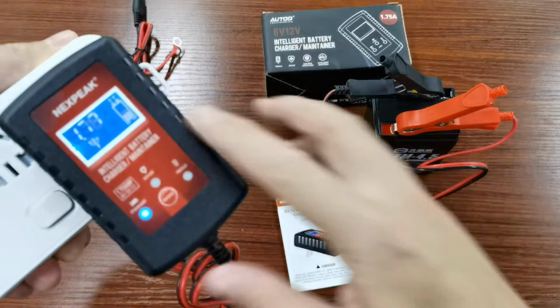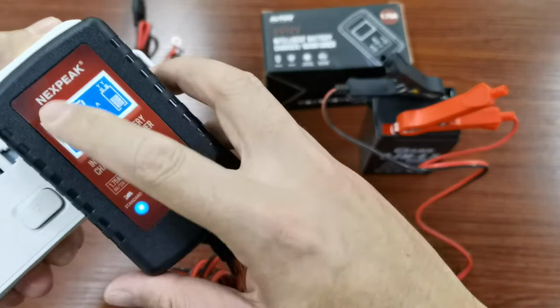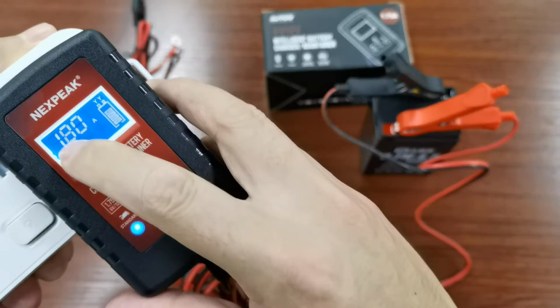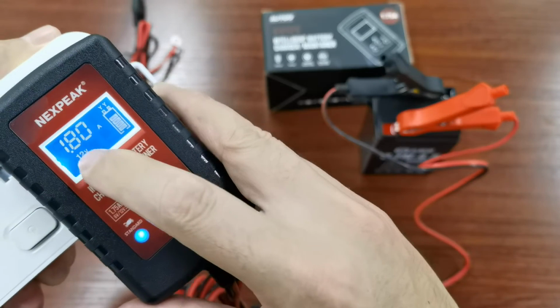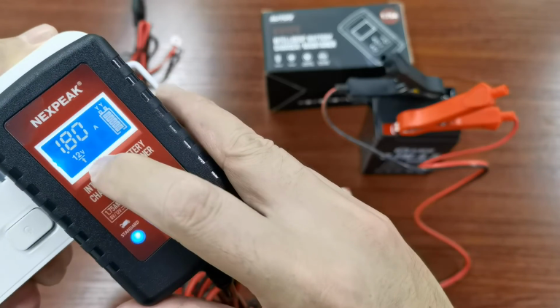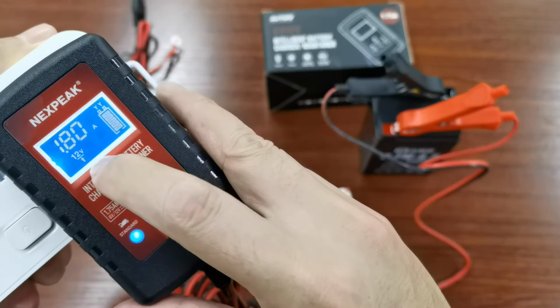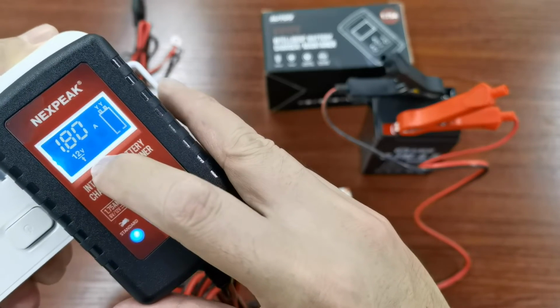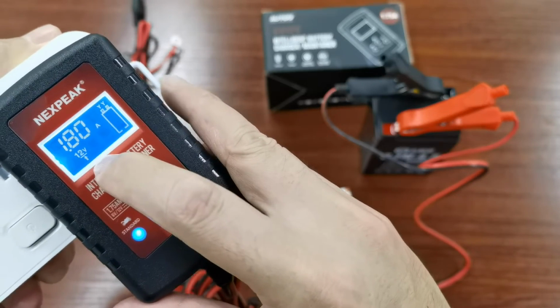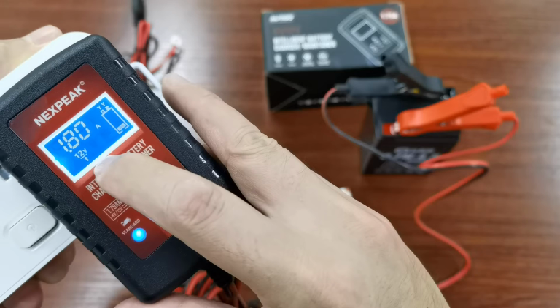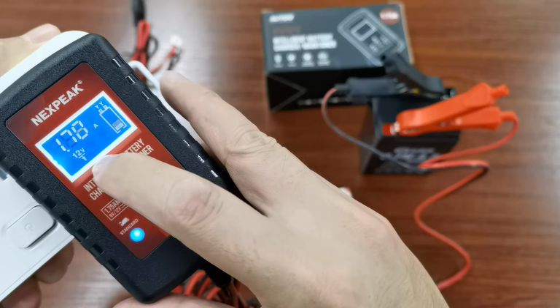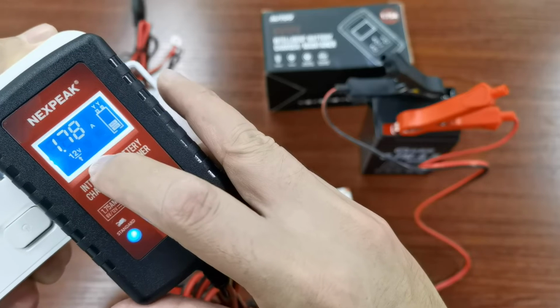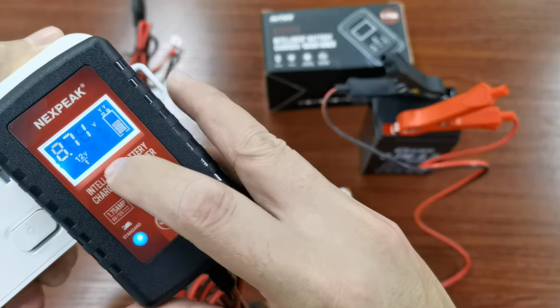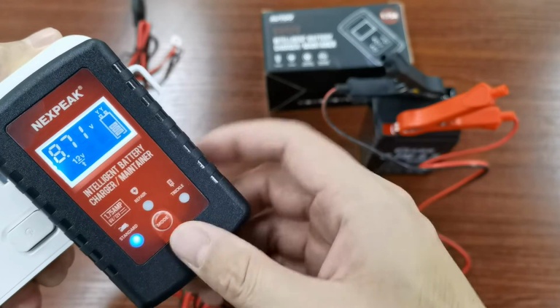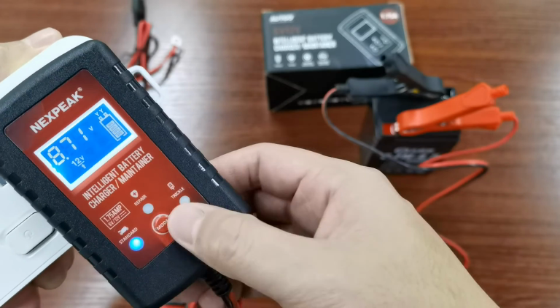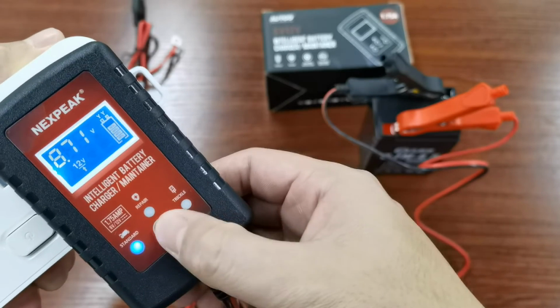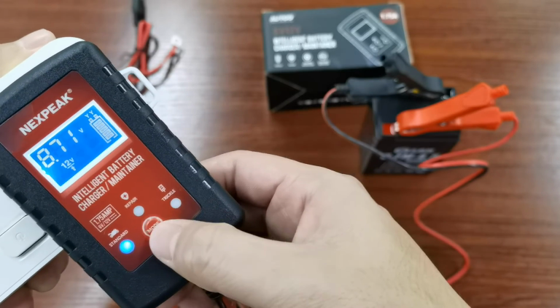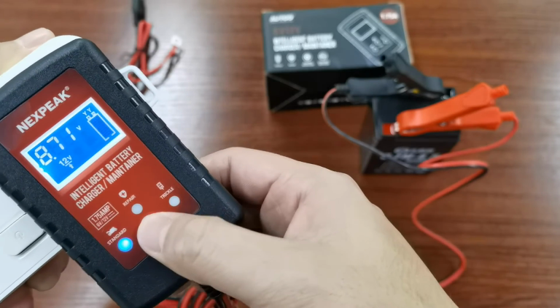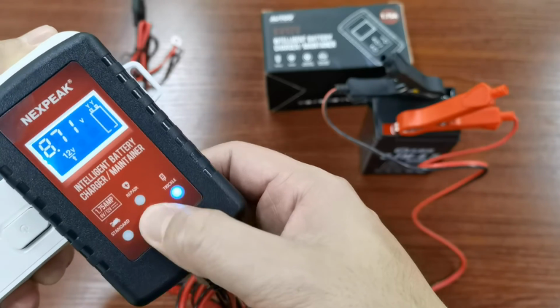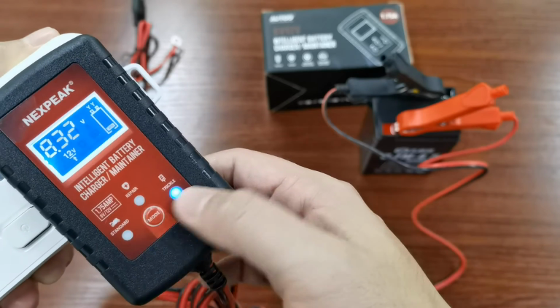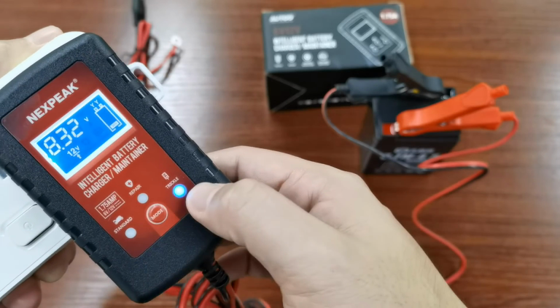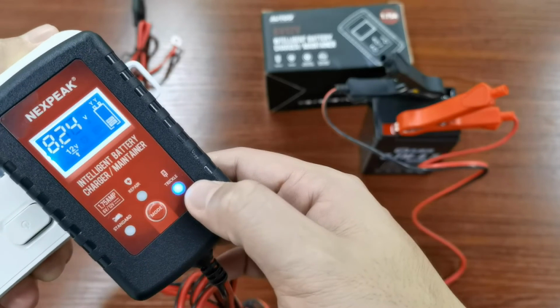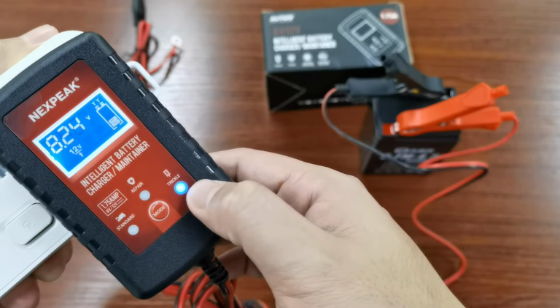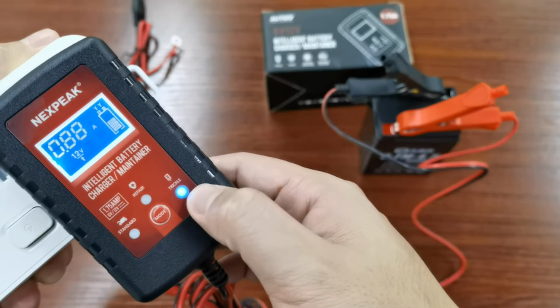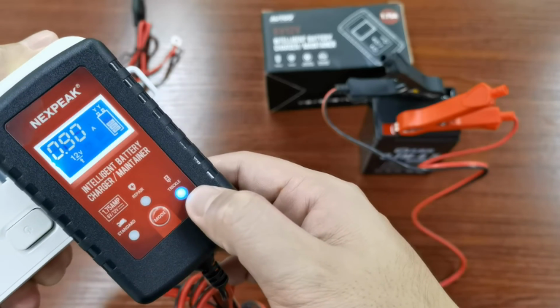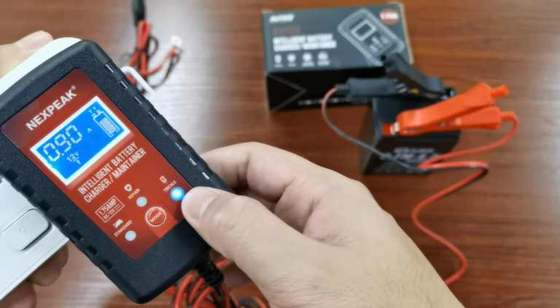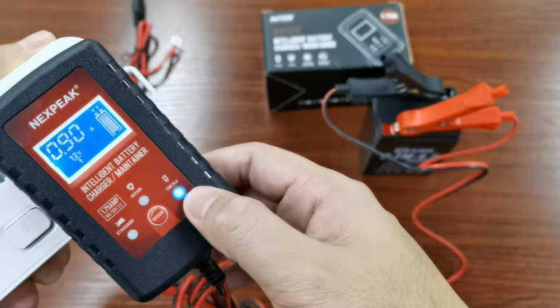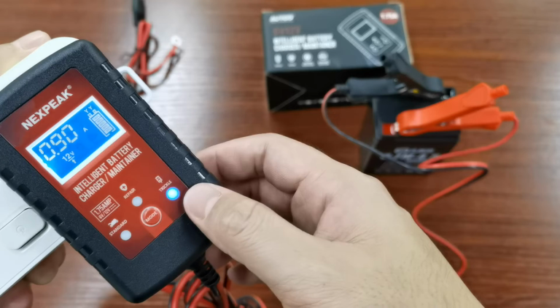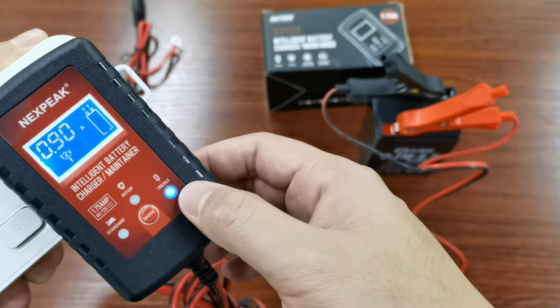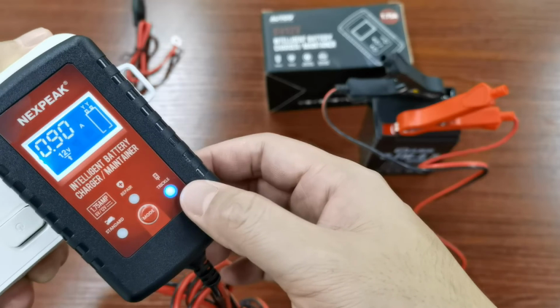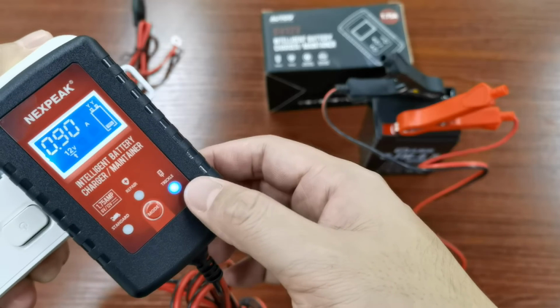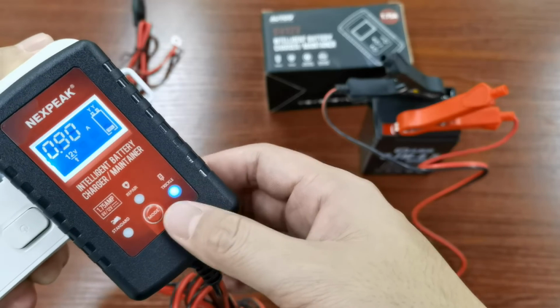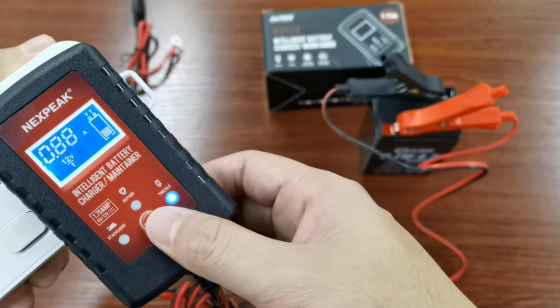You can also switch it to trickle mode to get a long-period maintenance charge.